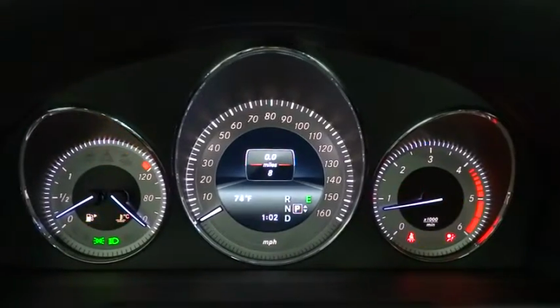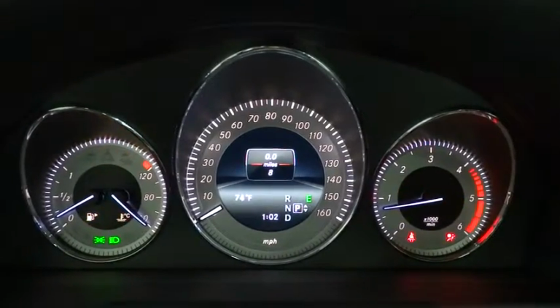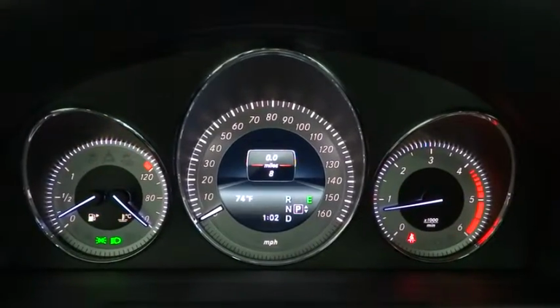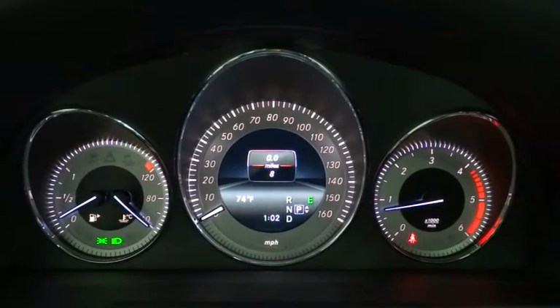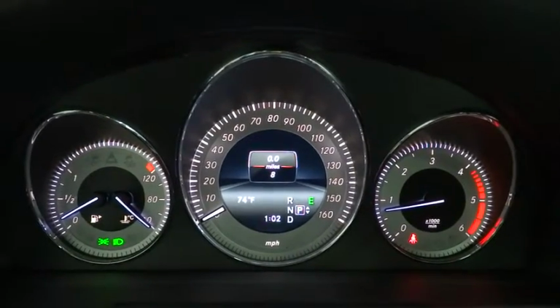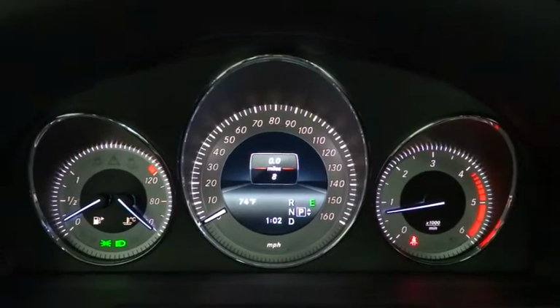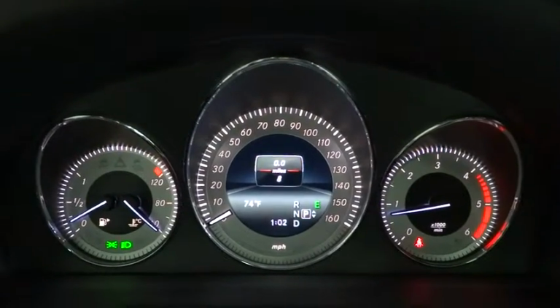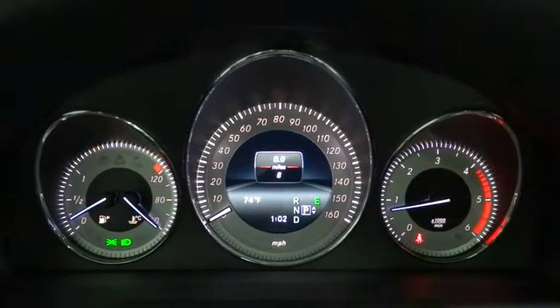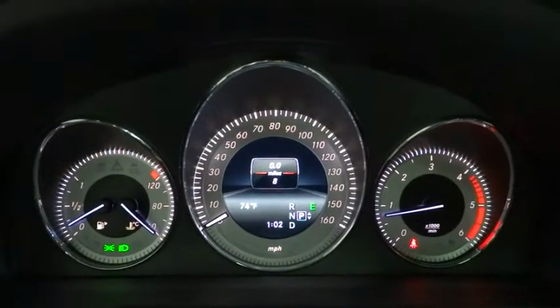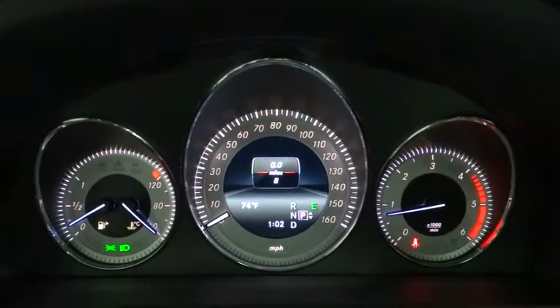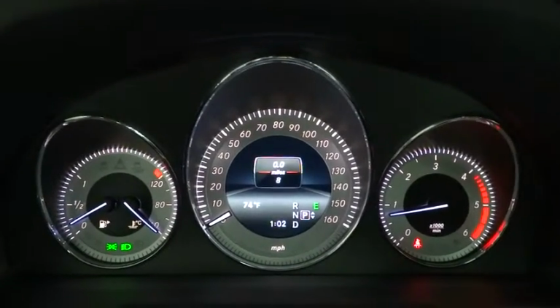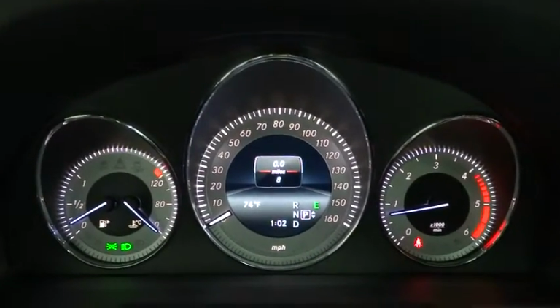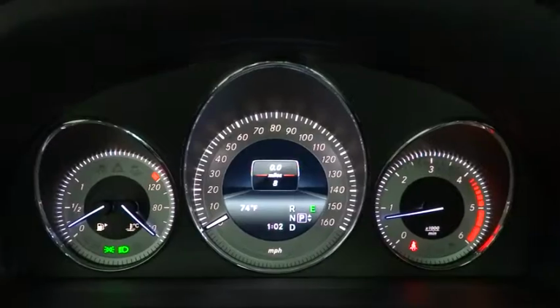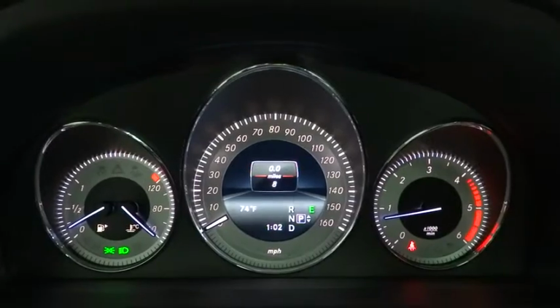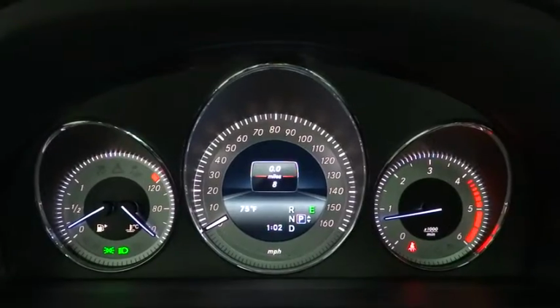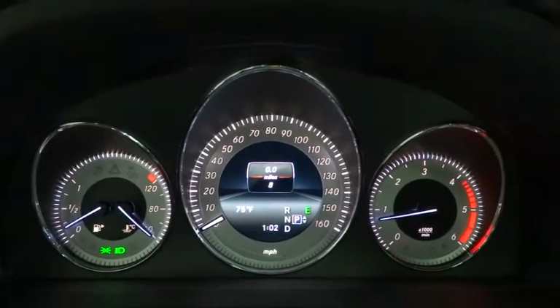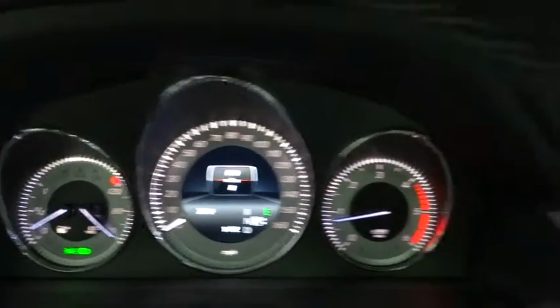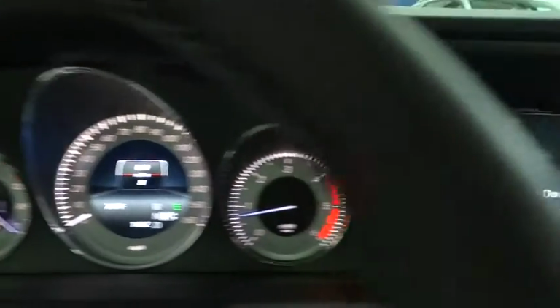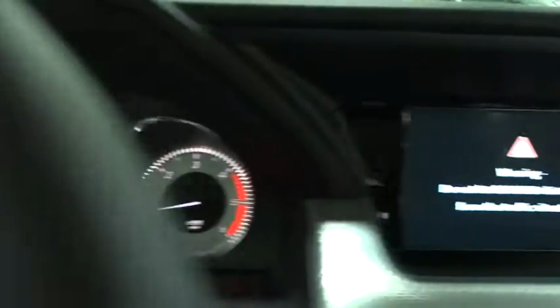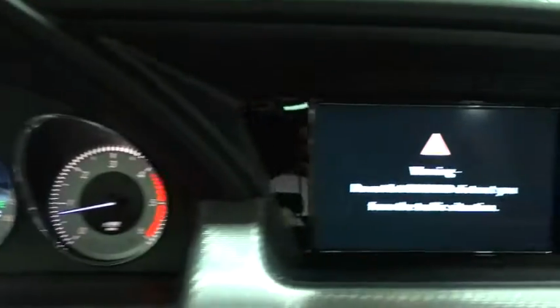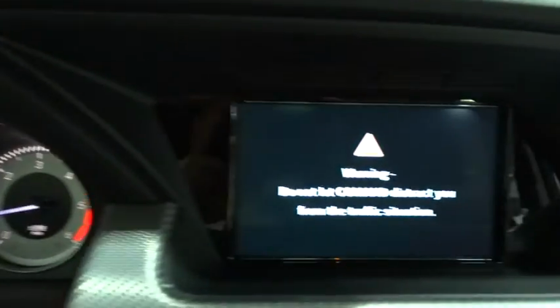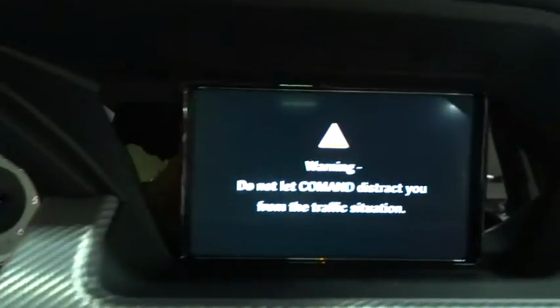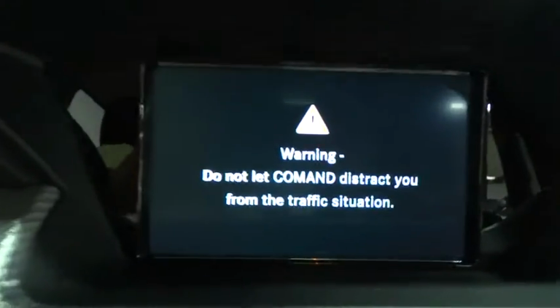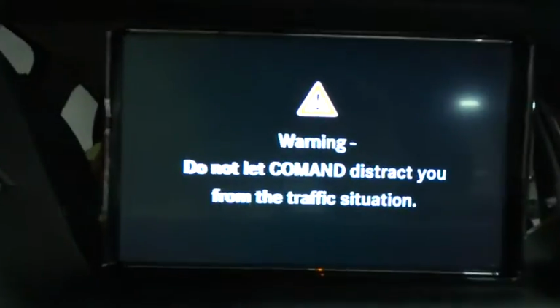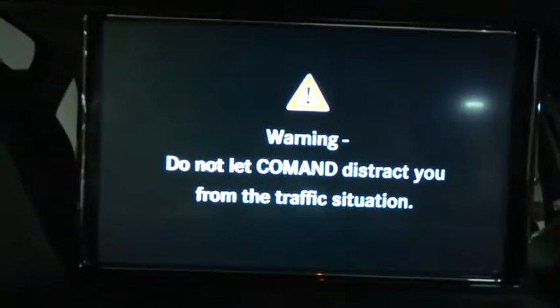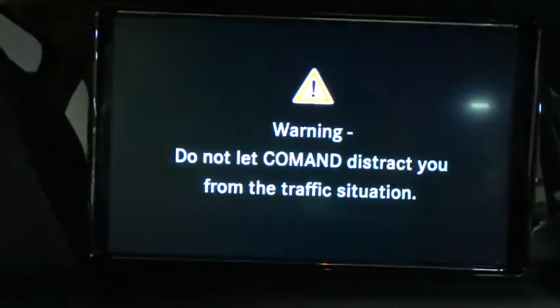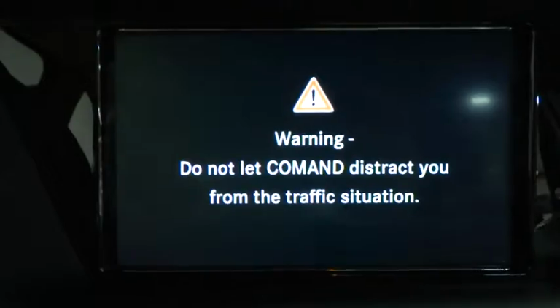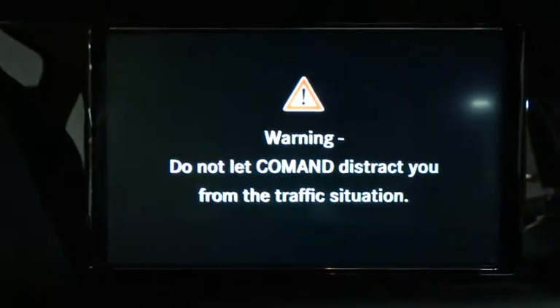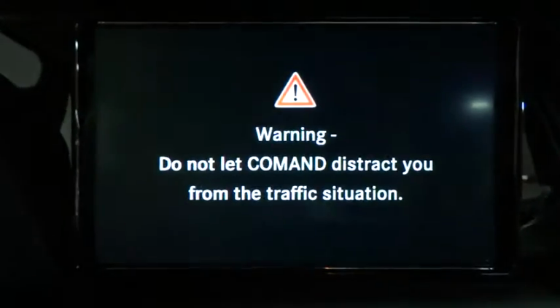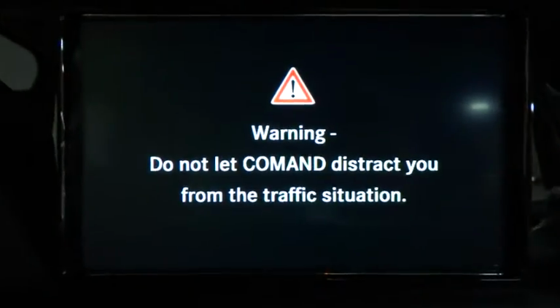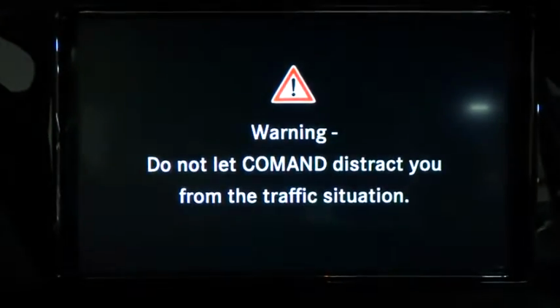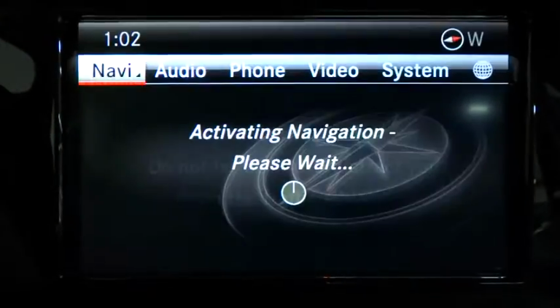All-wheel drive, cruise control, Bluetooth, keyless entry, trip computer, electronic stability control, clock, cargo net, outside temperature gauge, day-night rear view mirror.